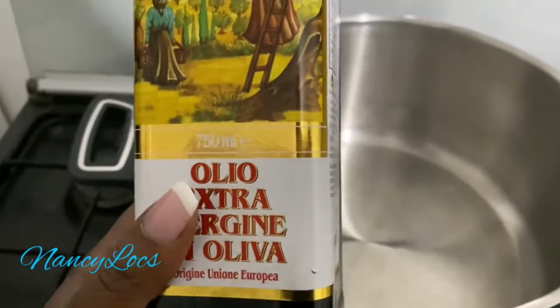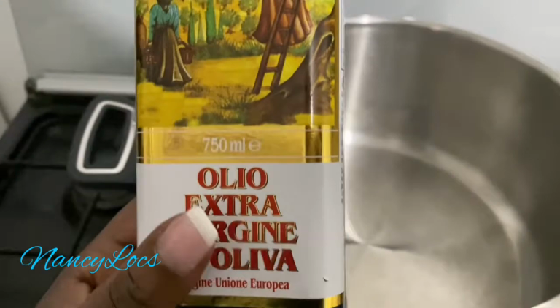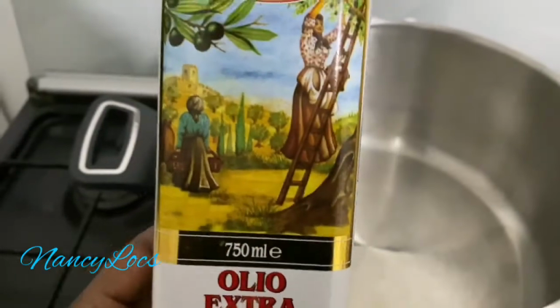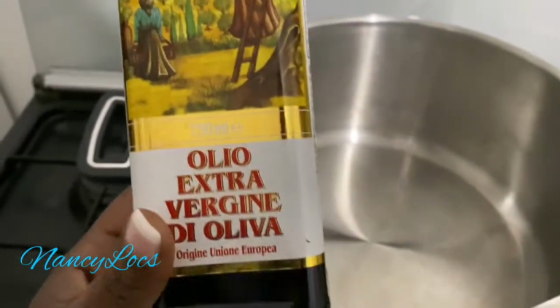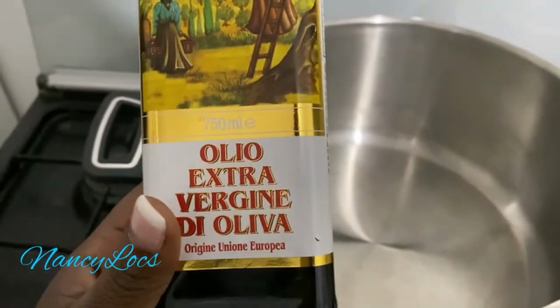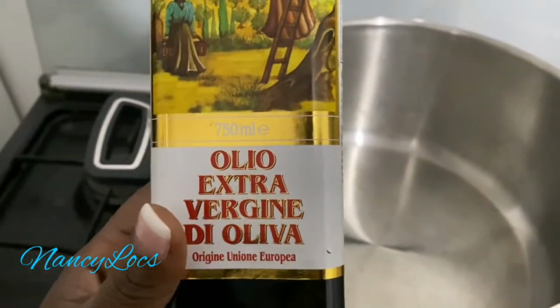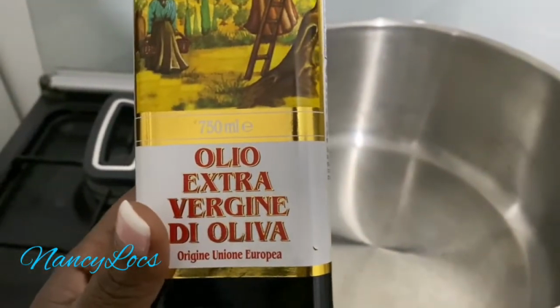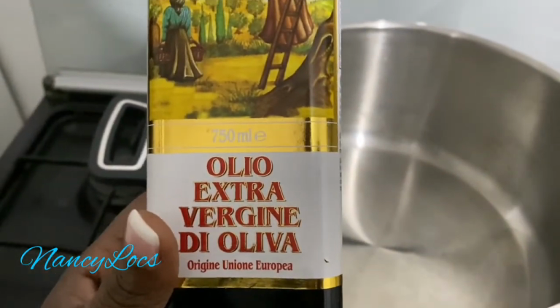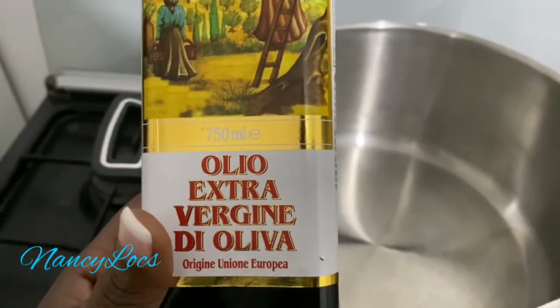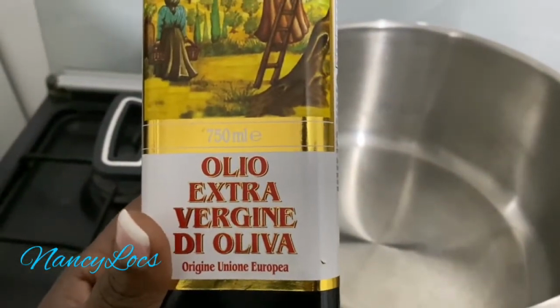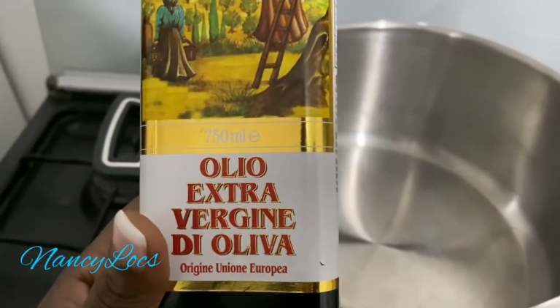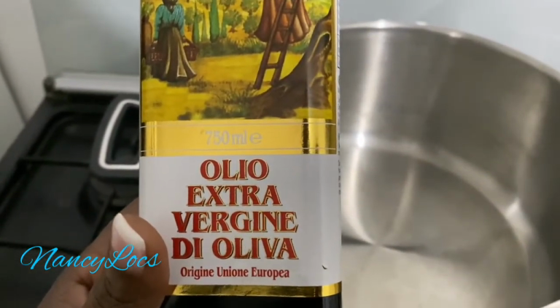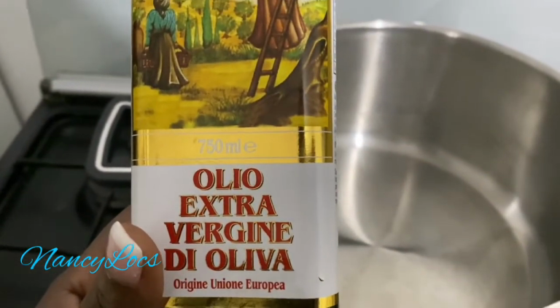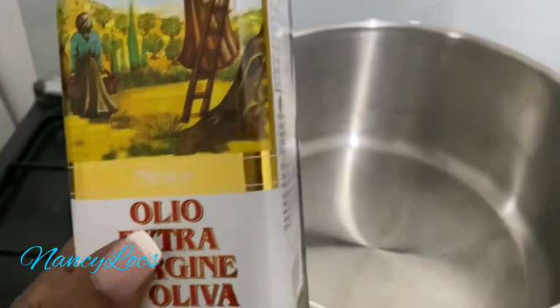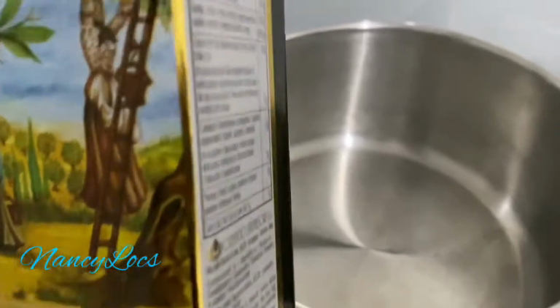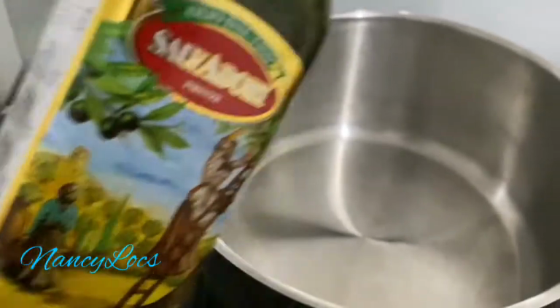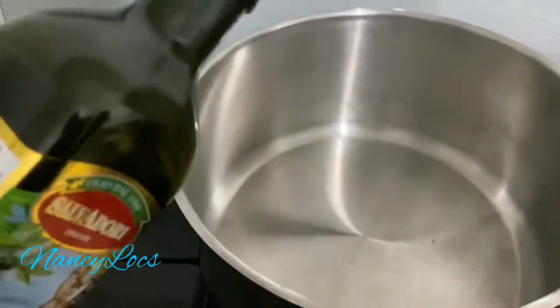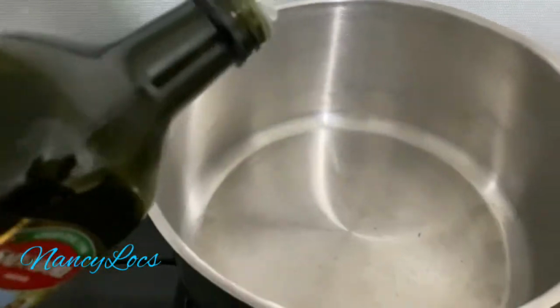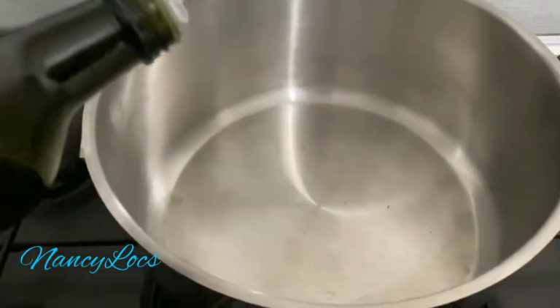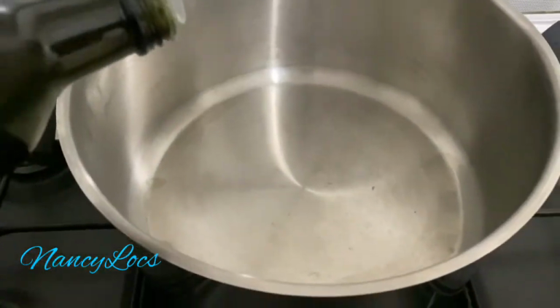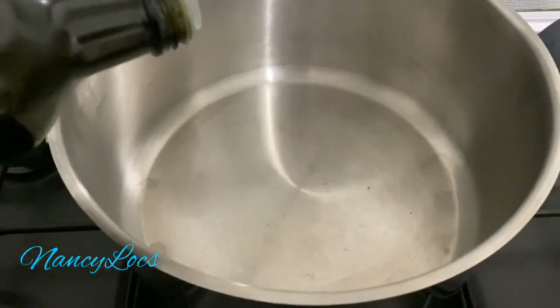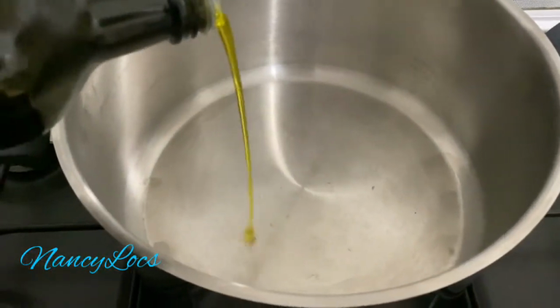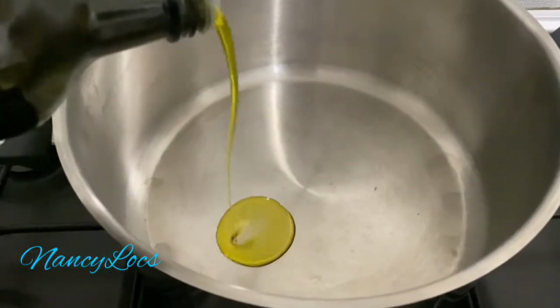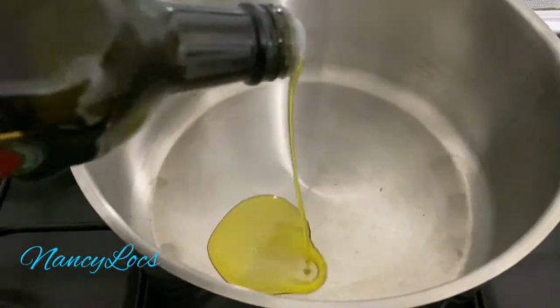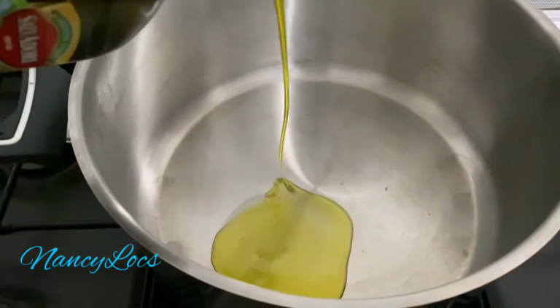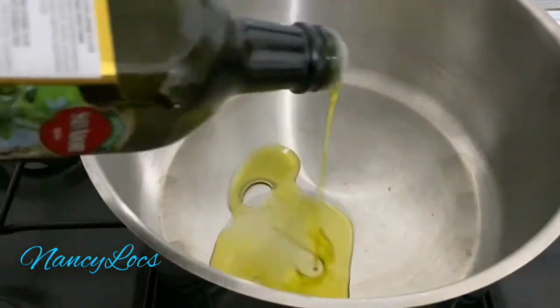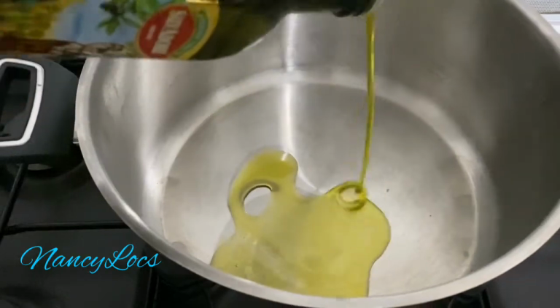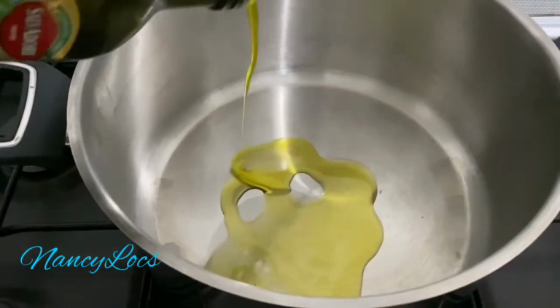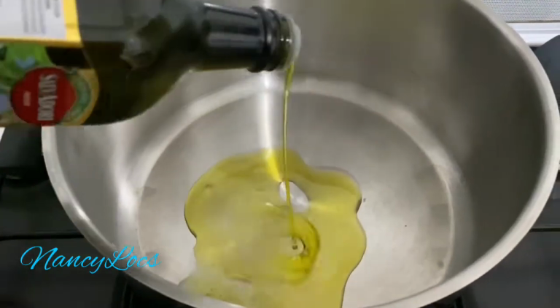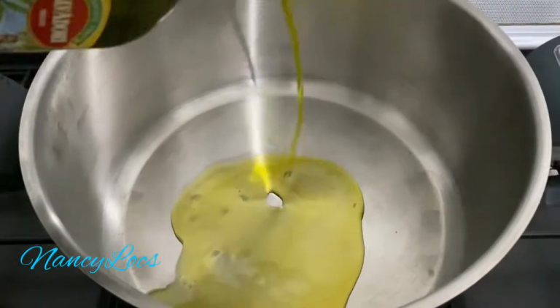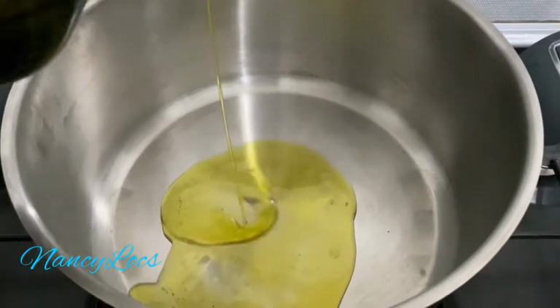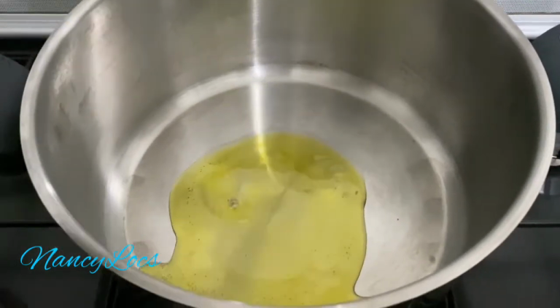So guys, this is the type of olive oil I'm using — it's extra virgin oil. I'll just pour a little bit, not that much.